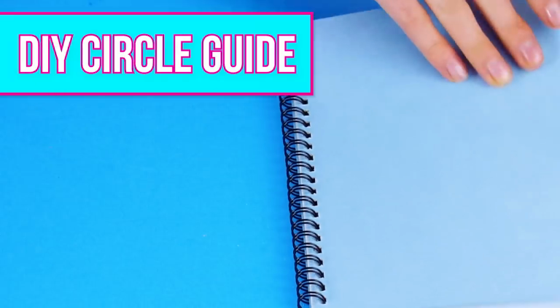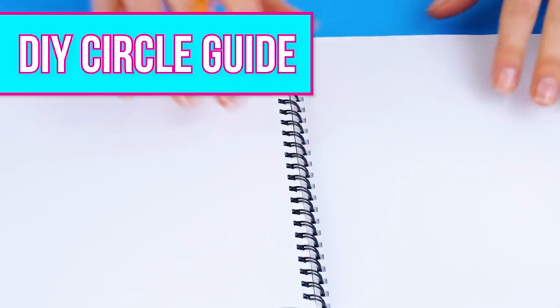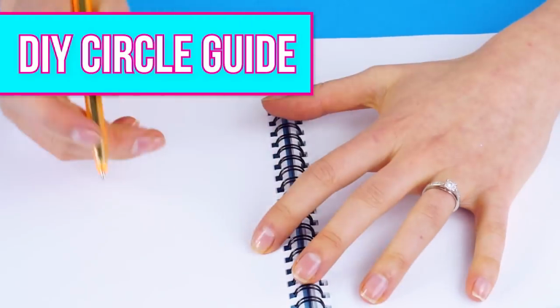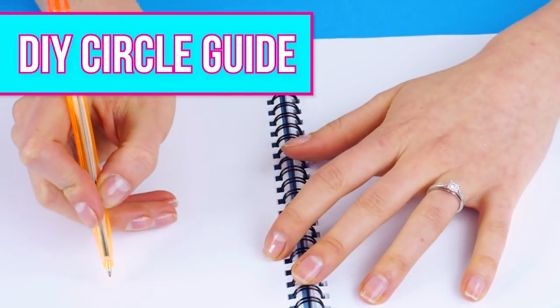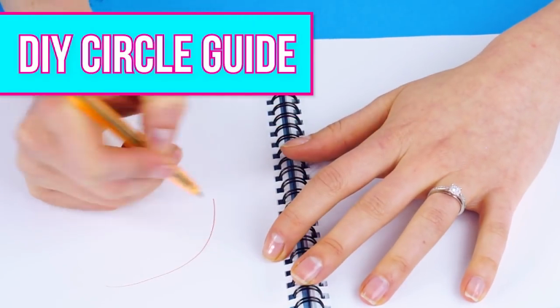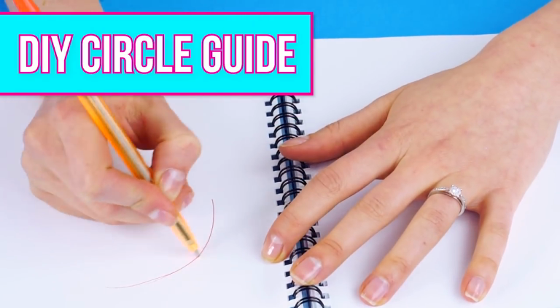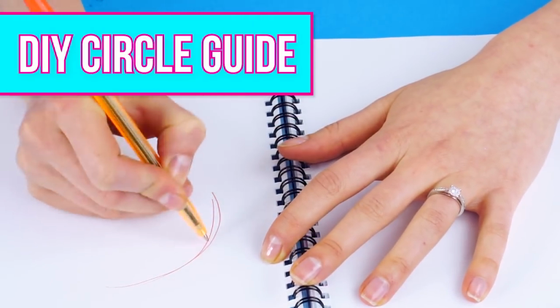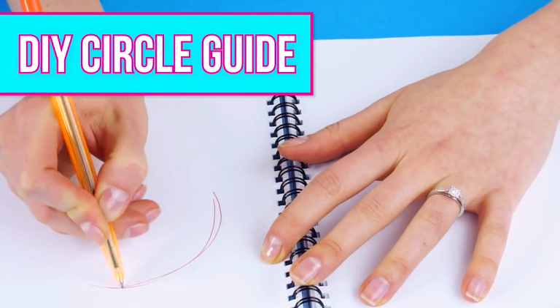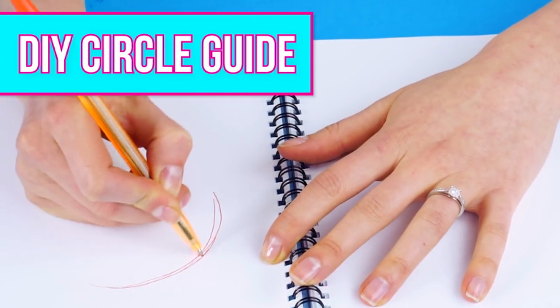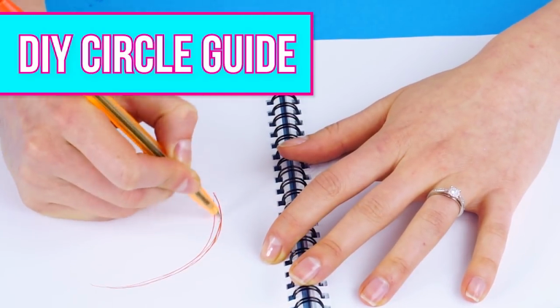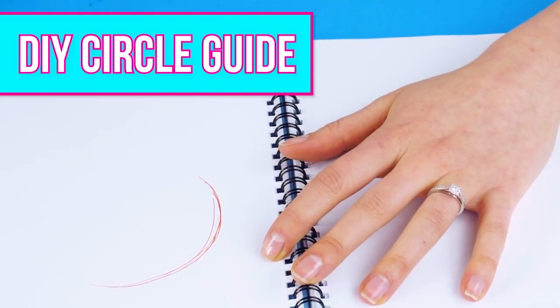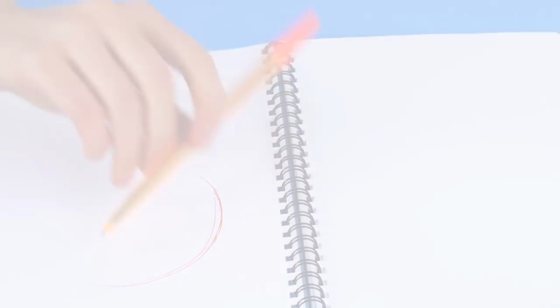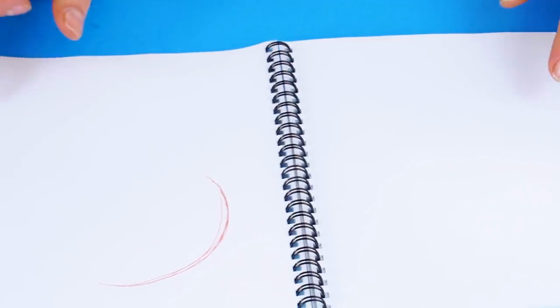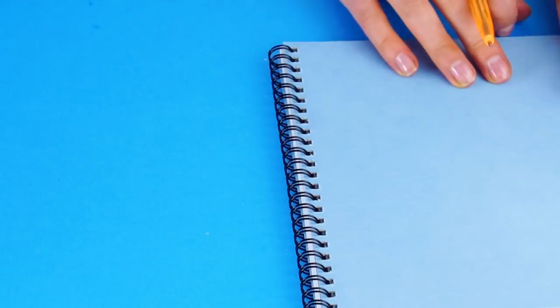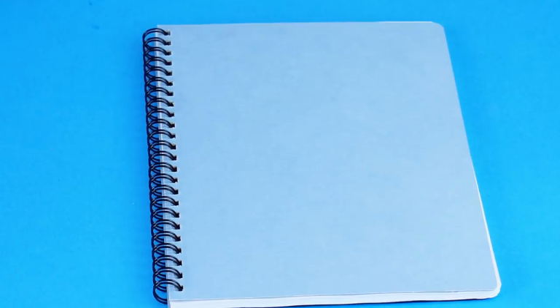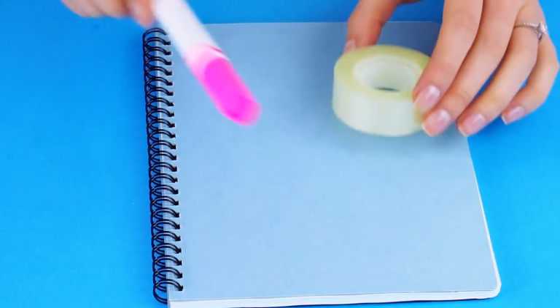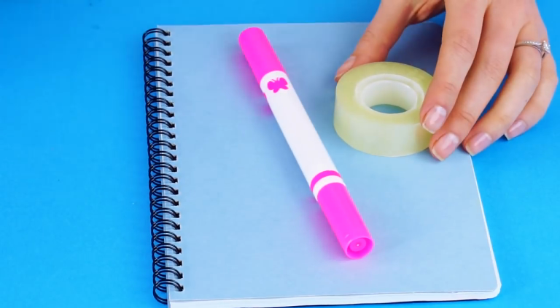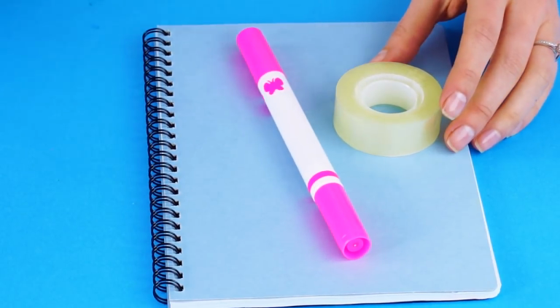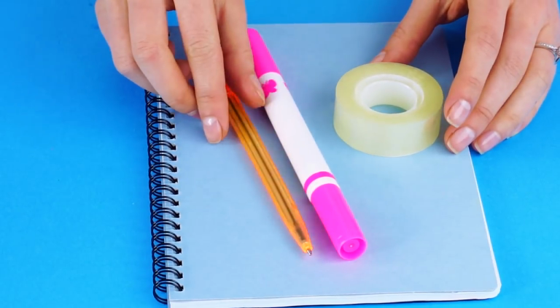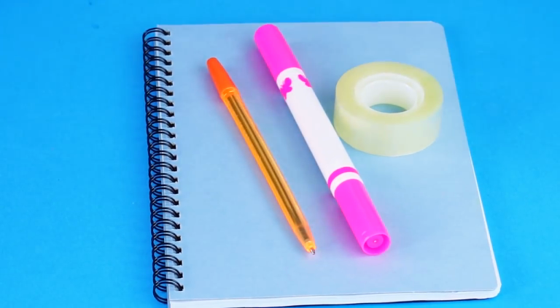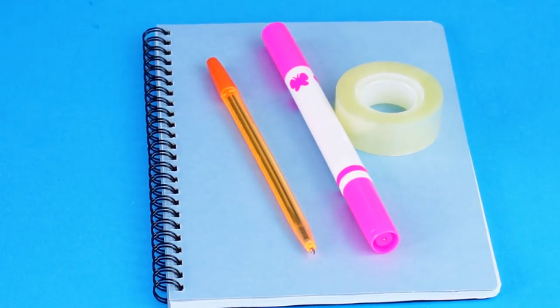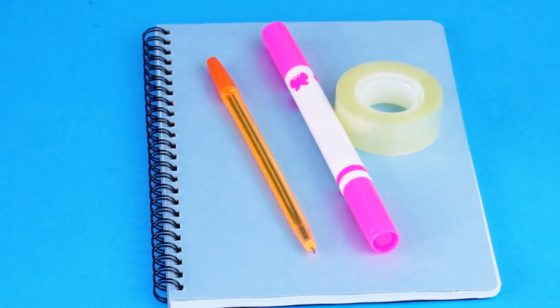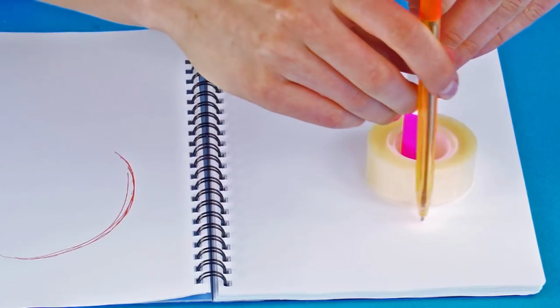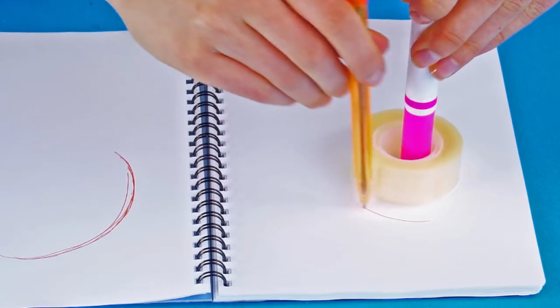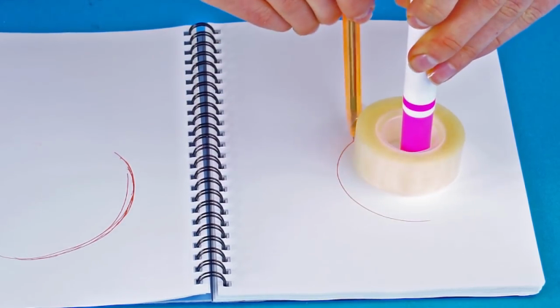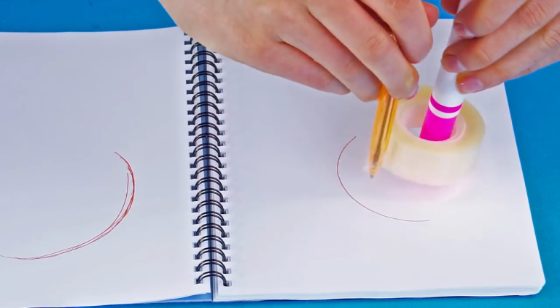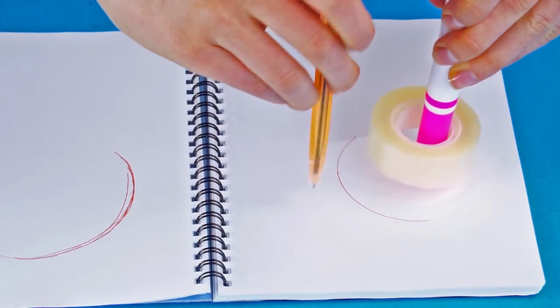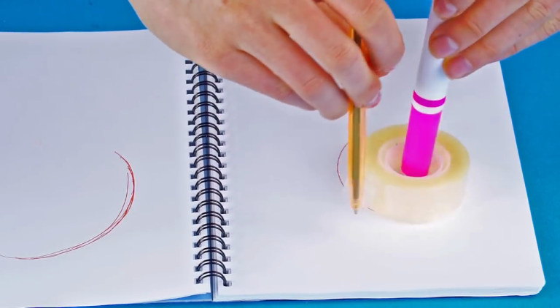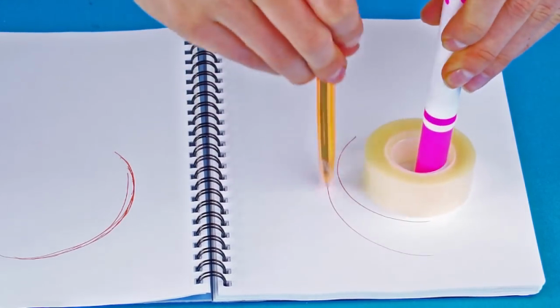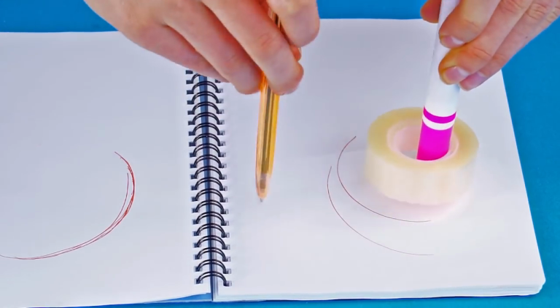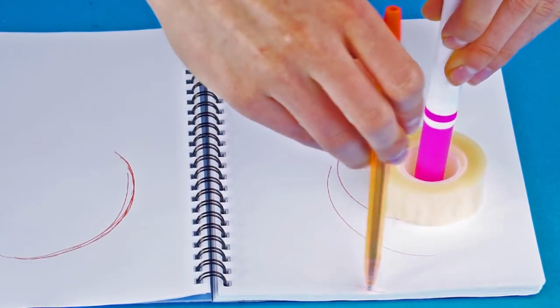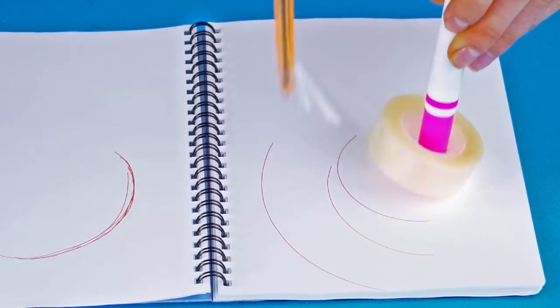DIY circle guide! It's hard to draw a perfect circle by hand. Here's an easy way to make them look perfect. Just take a roll of tape, a marker, and a pen. Anchor the tape with the marker and use the tape roll as your circle guide. That's a total no-brainer!